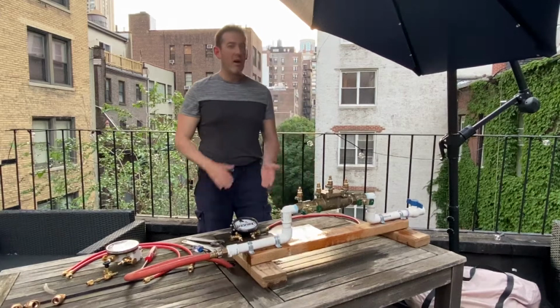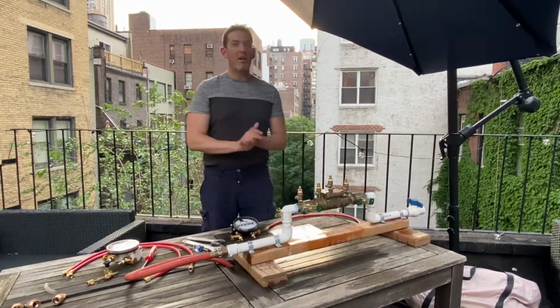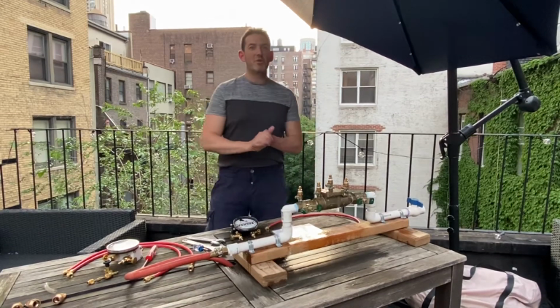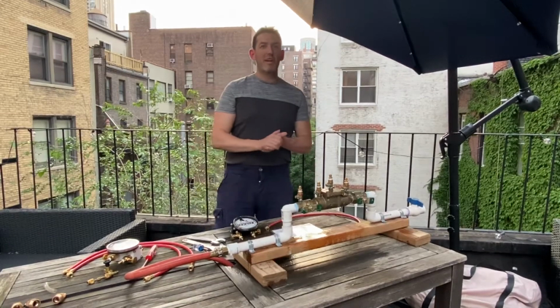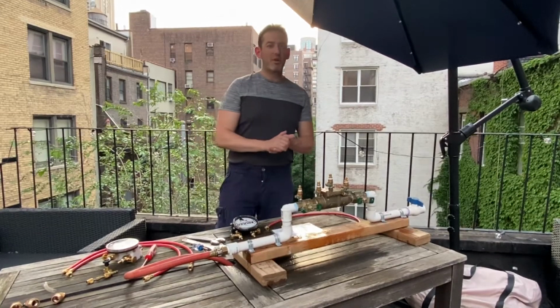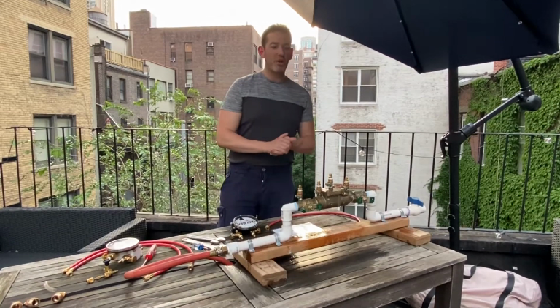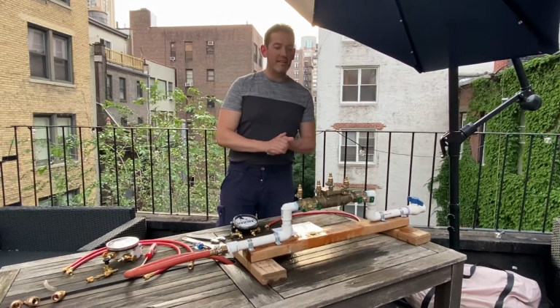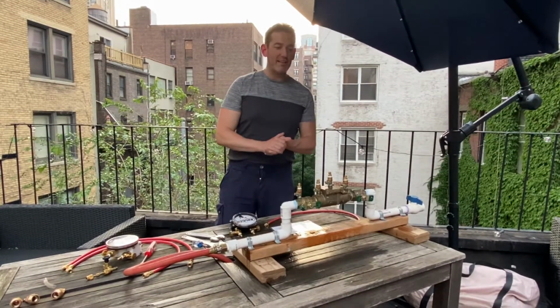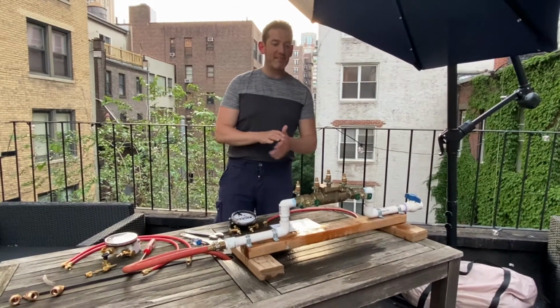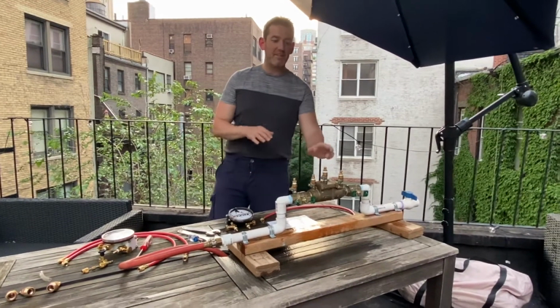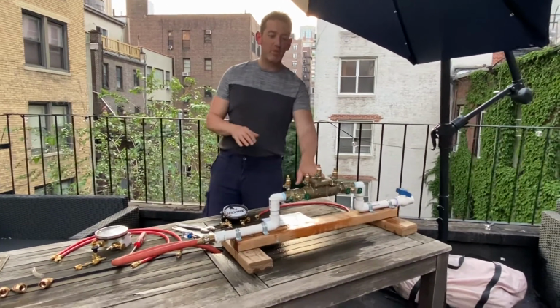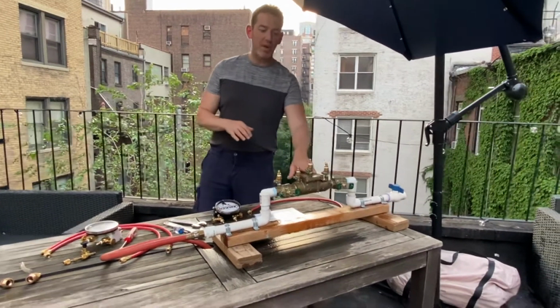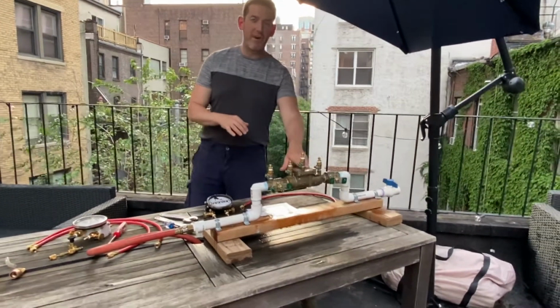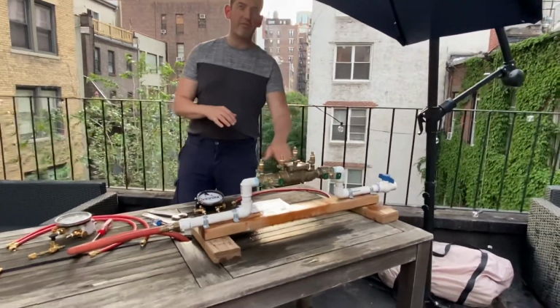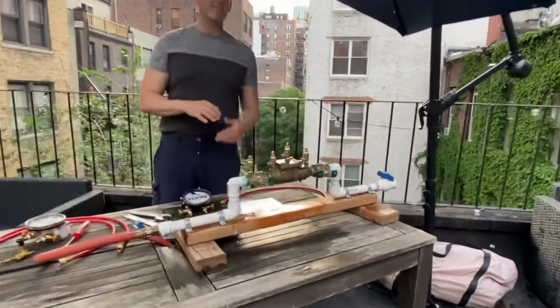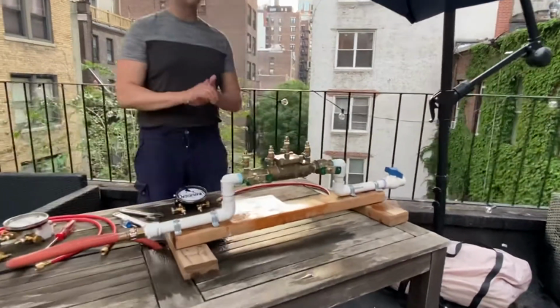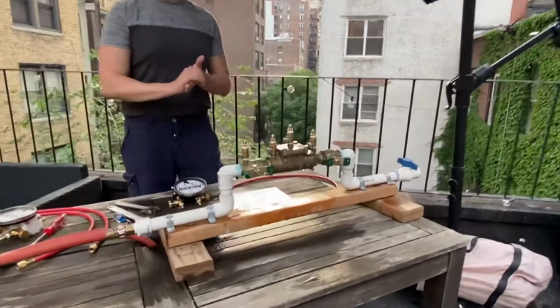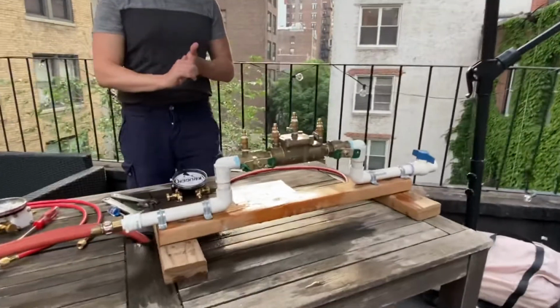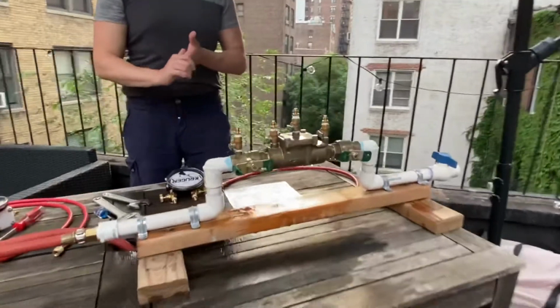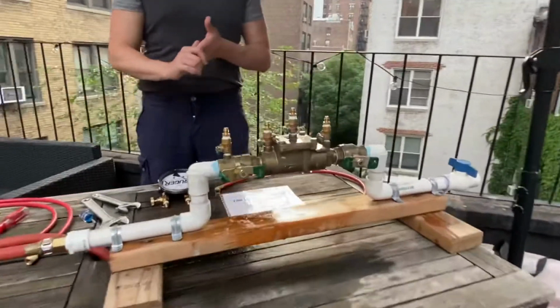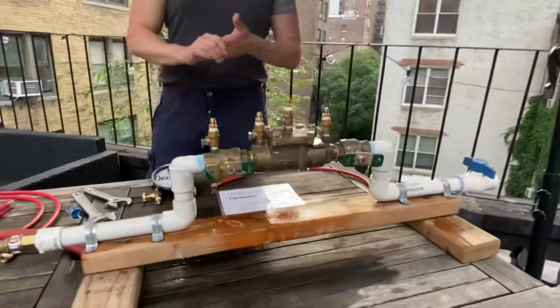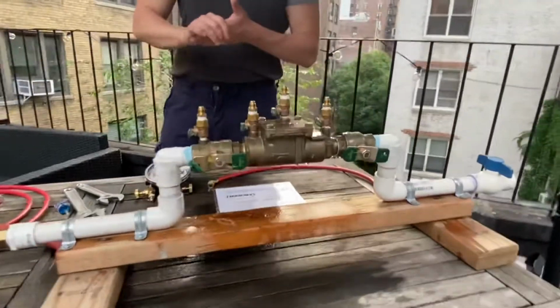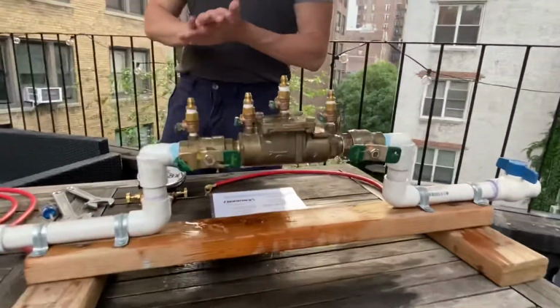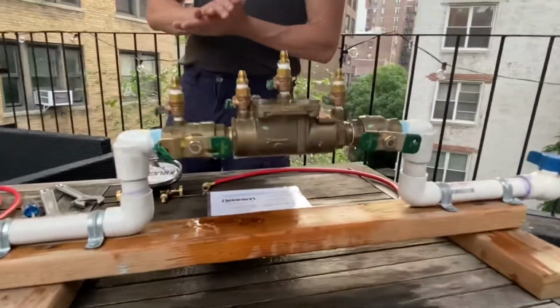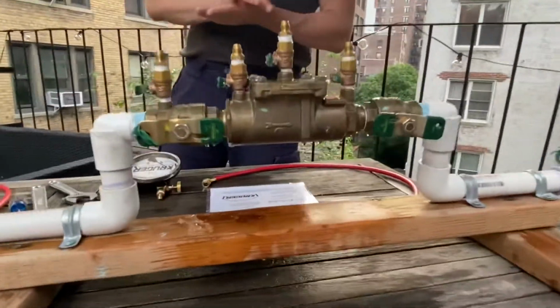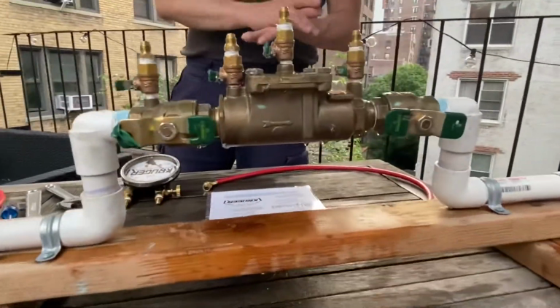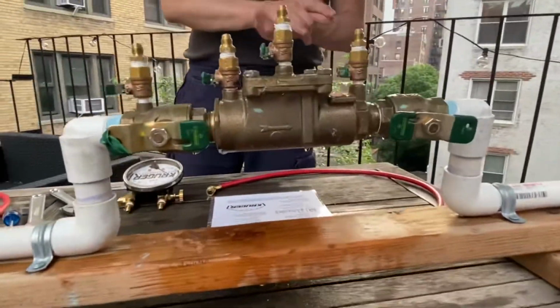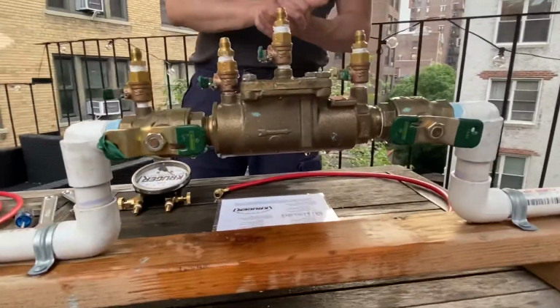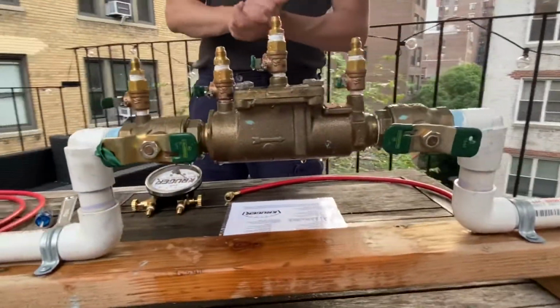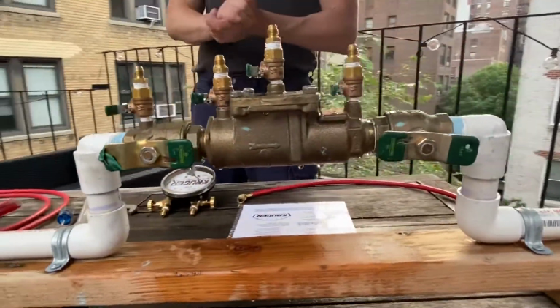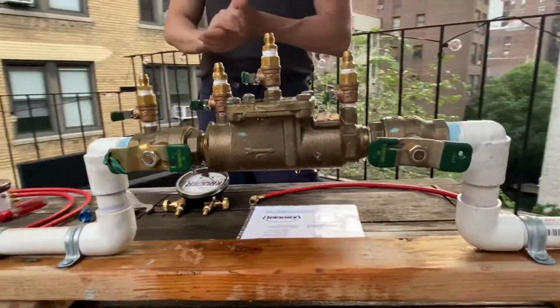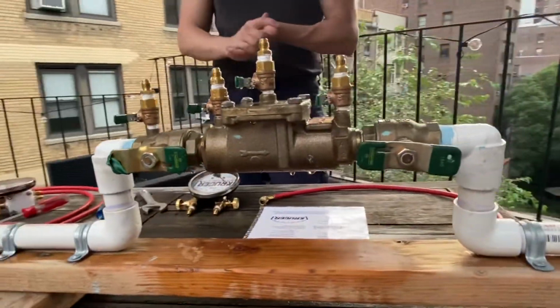Hello, so today we're going to show you guys how to test a double check valve ASSE 1015 using the ASSE 5000 series test procedures.